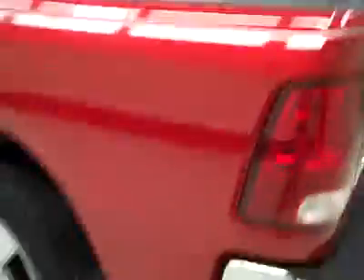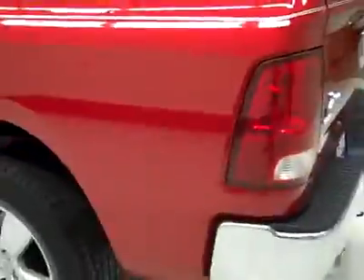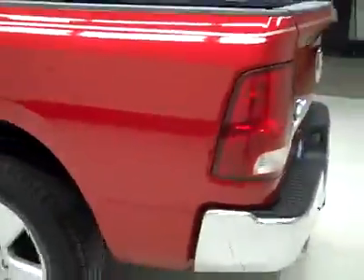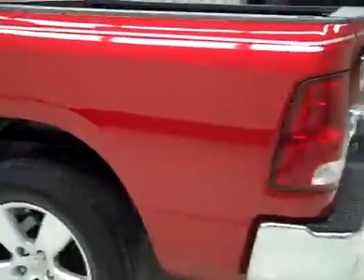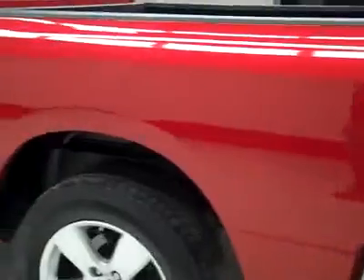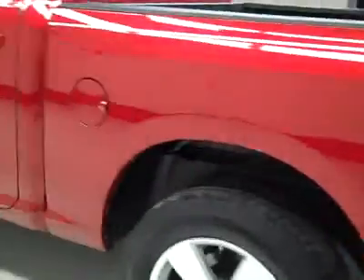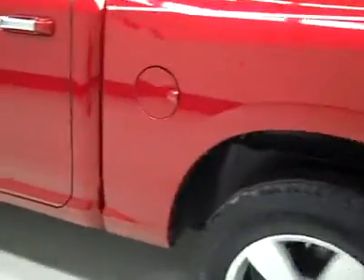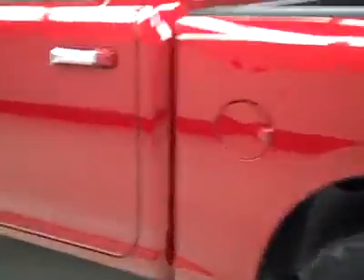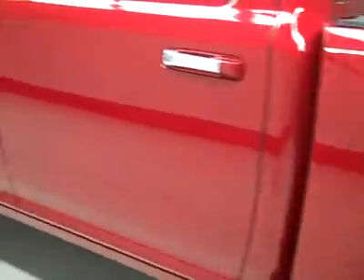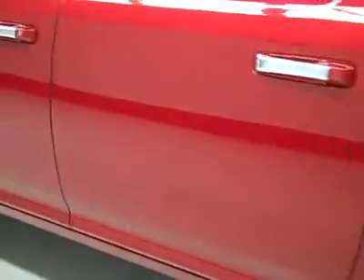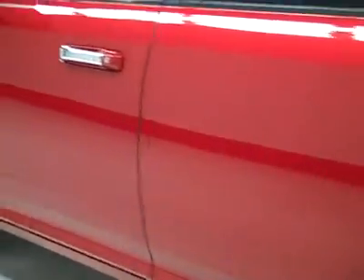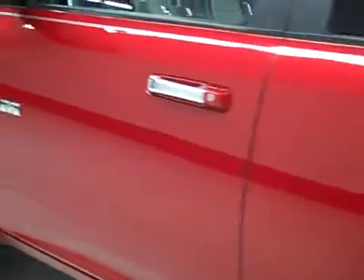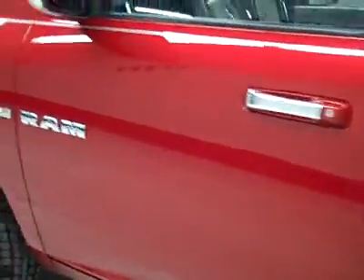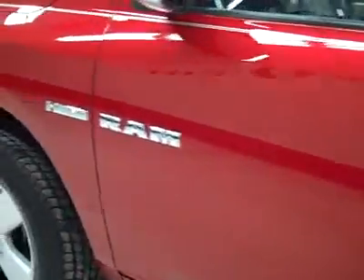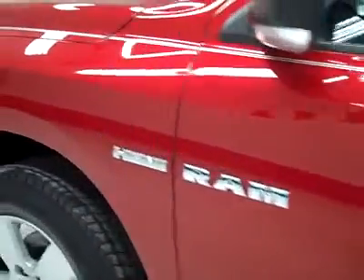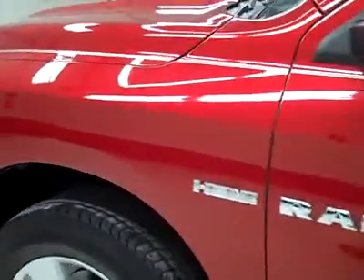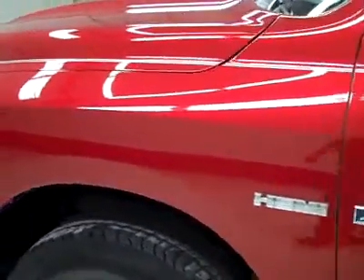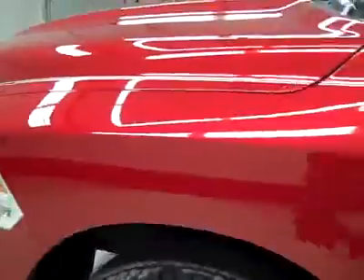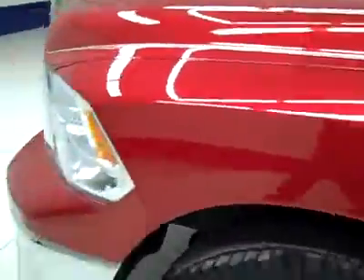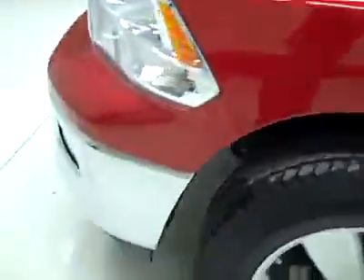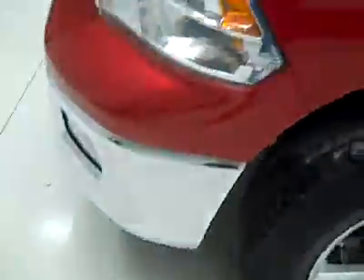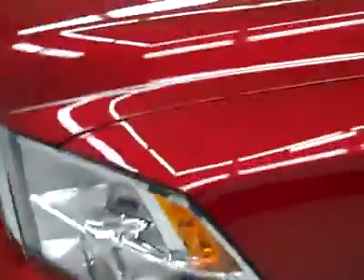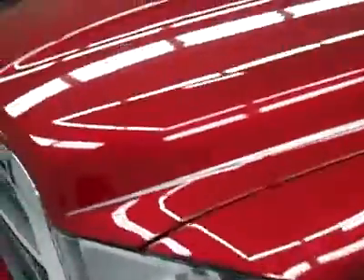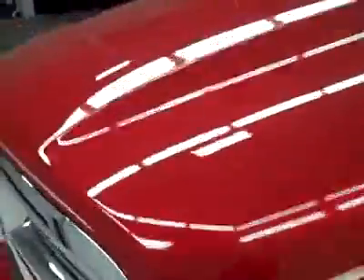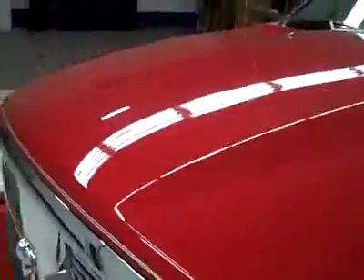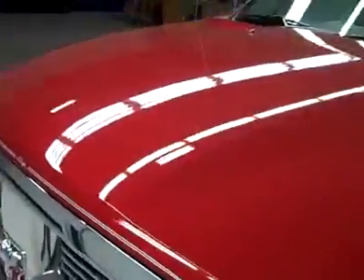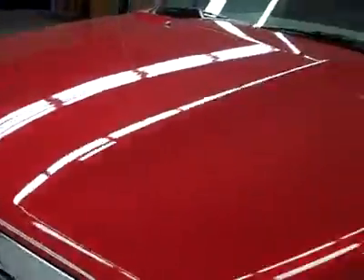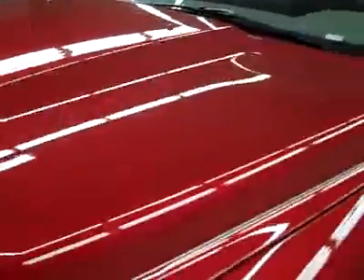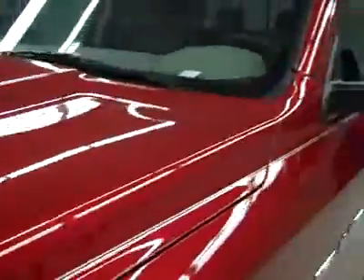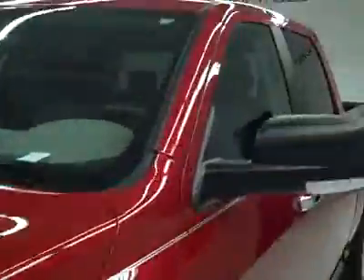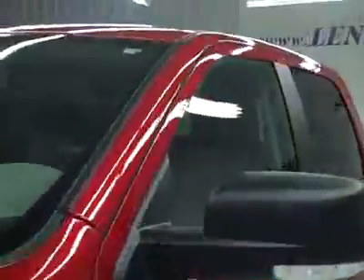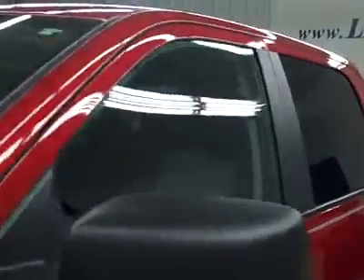Down this side, again very clean, shiny paint, no dents, dings, or scratches here either. Hood looks great too. Body's in excellent condition. Let's take a look at the interior.